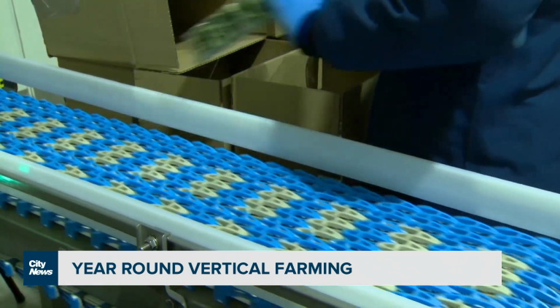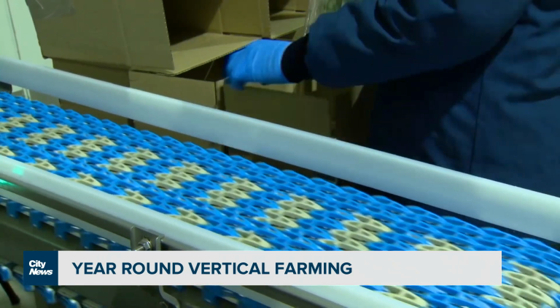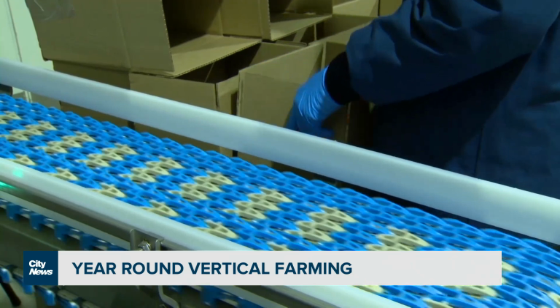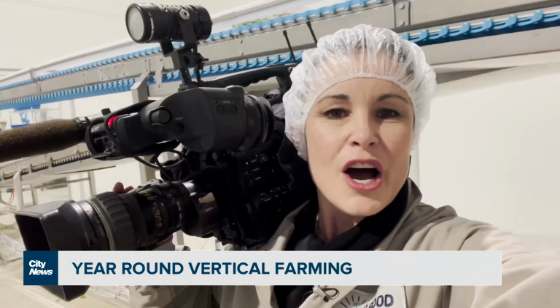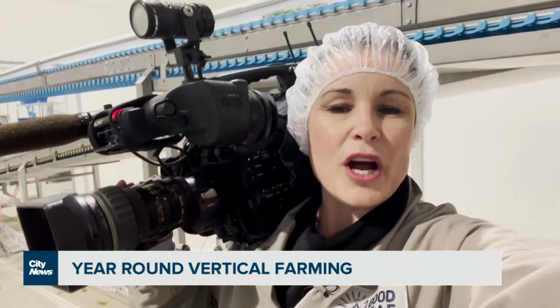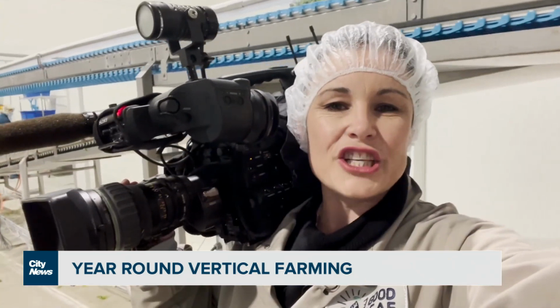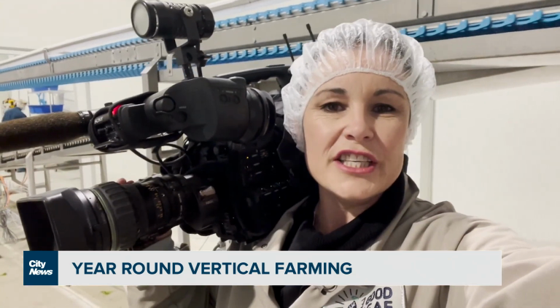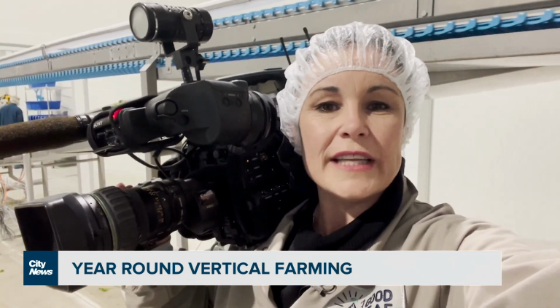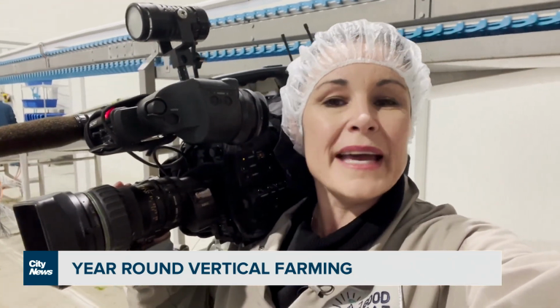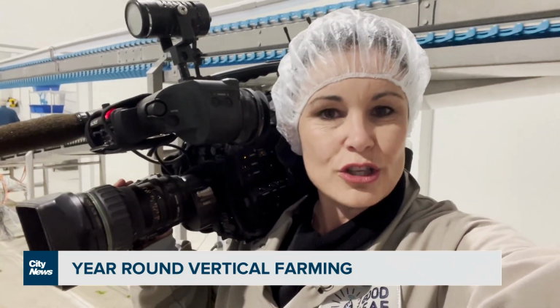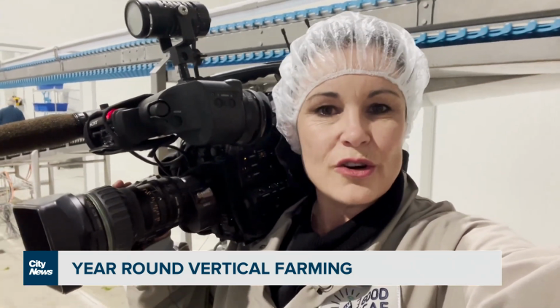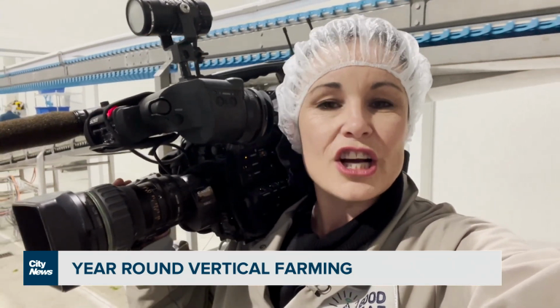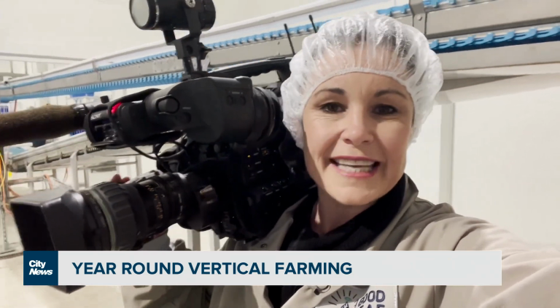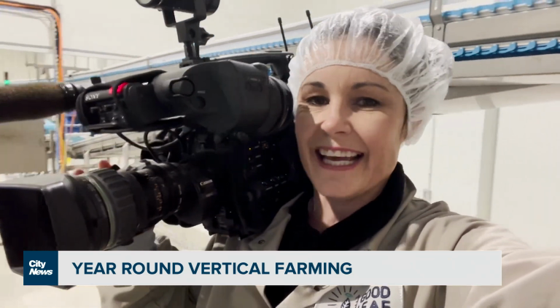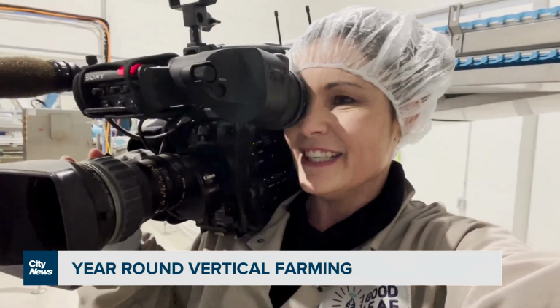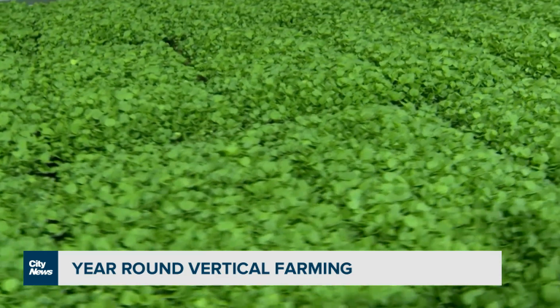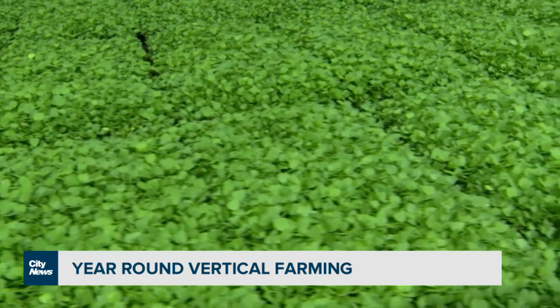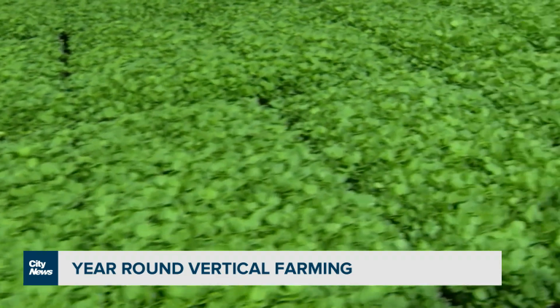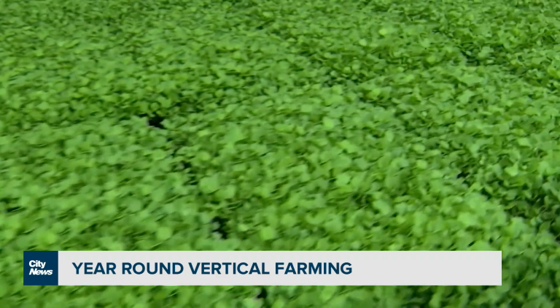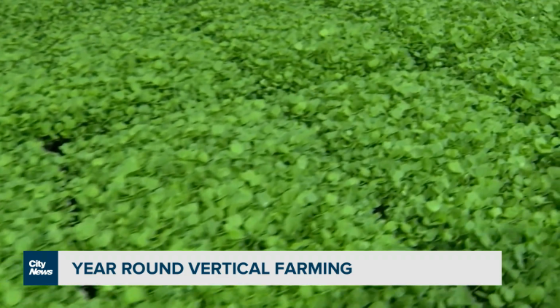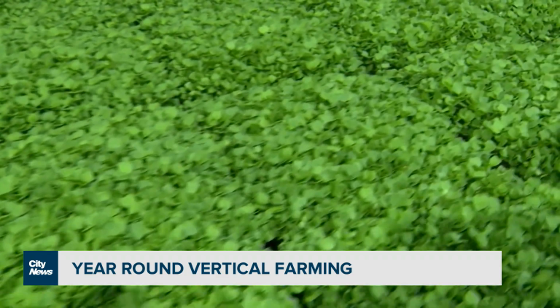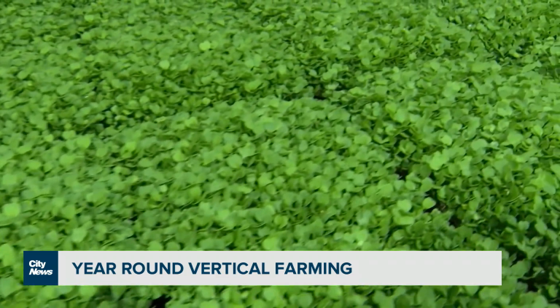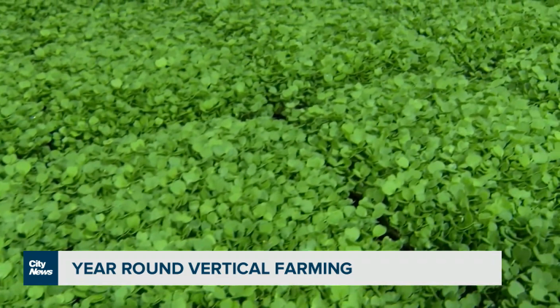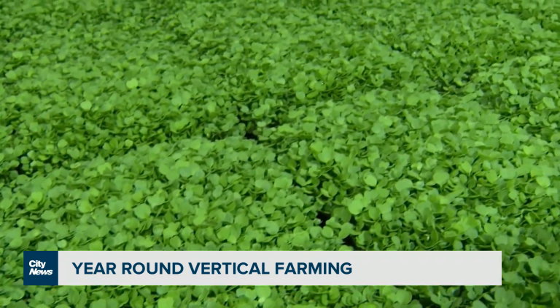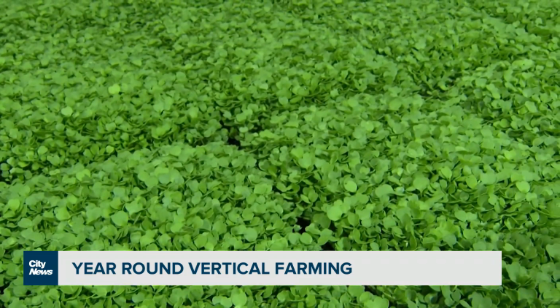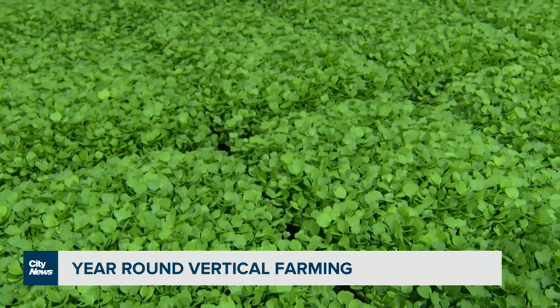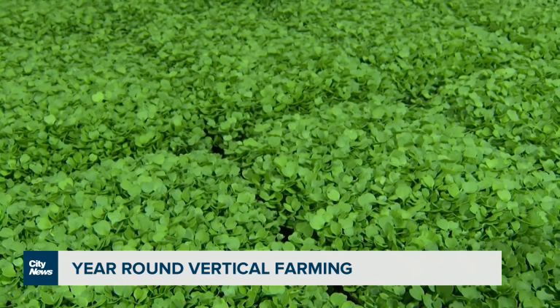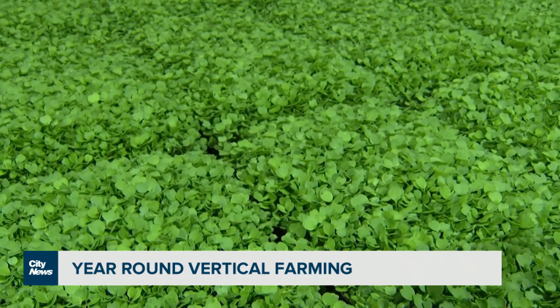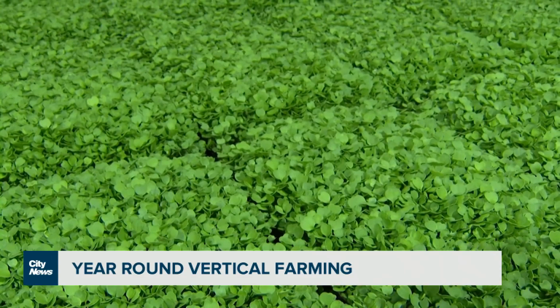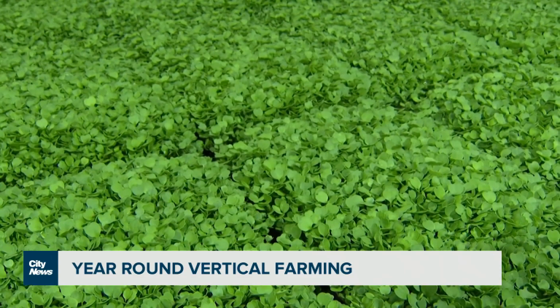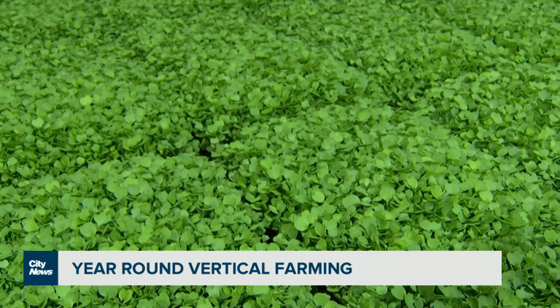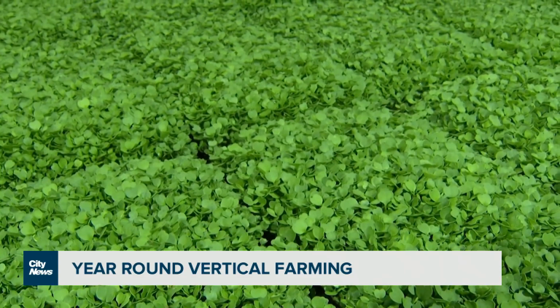The product is currently sold at many grocery stores across Canada, and two more of these vertical farms are slated to open by the end of this year. In Guelph, Audra Browne, CityNews.